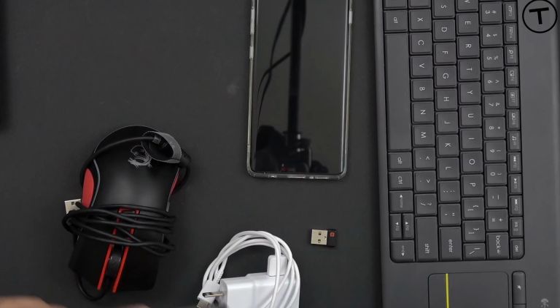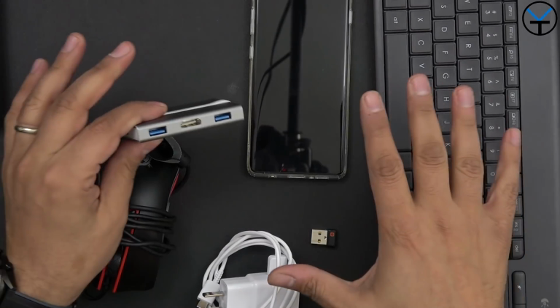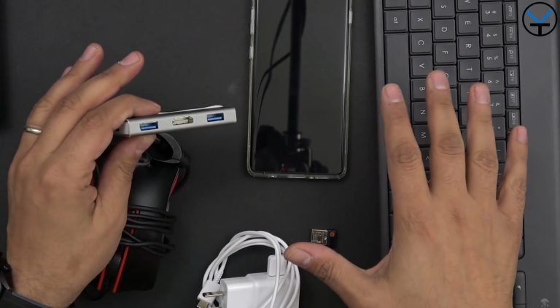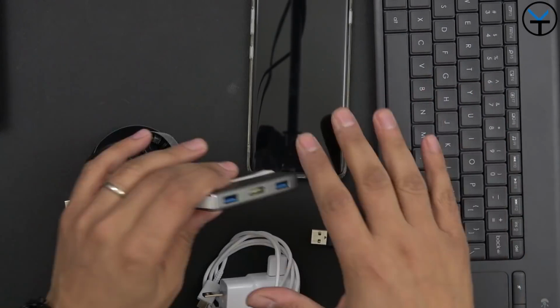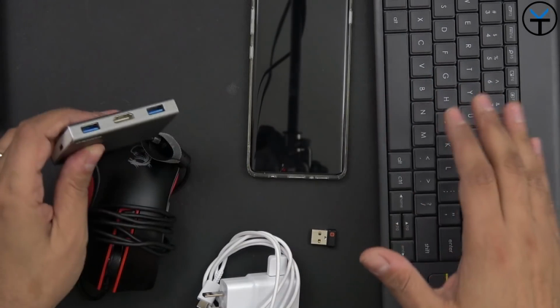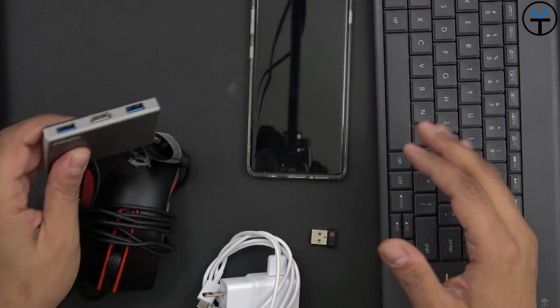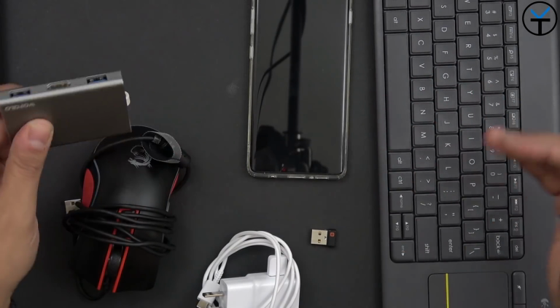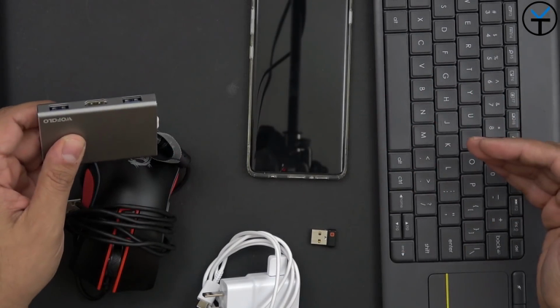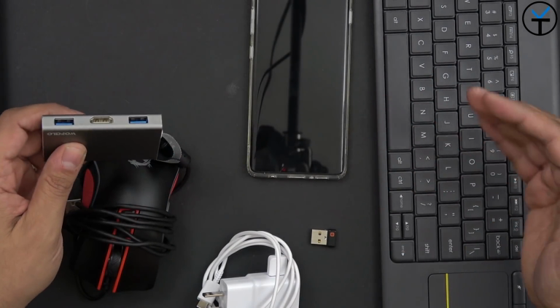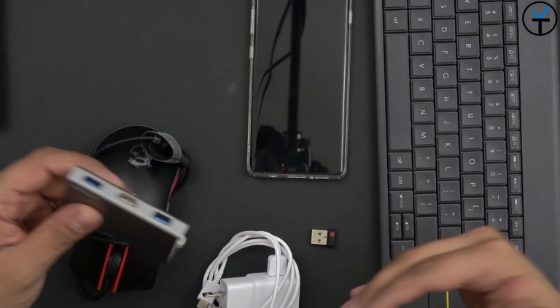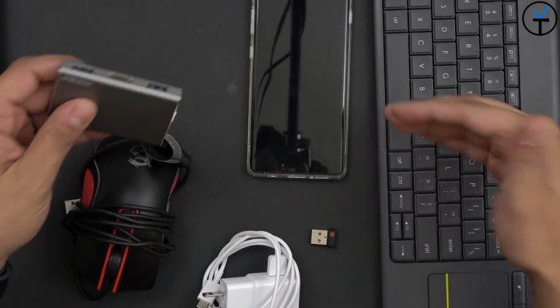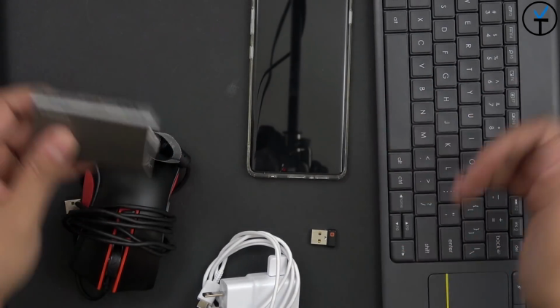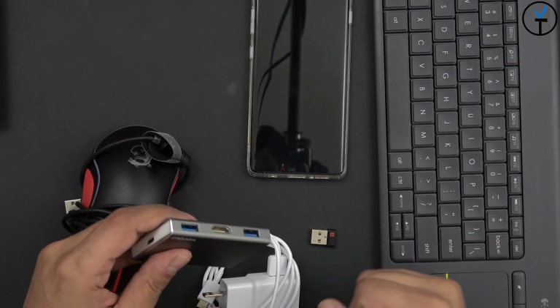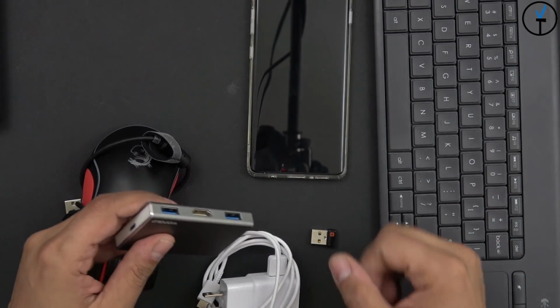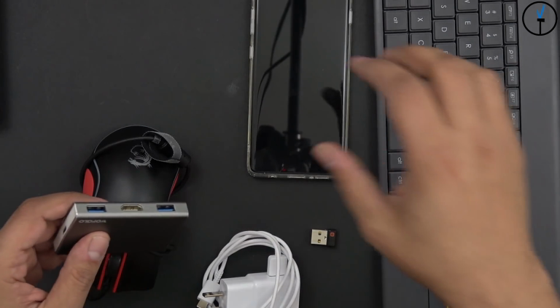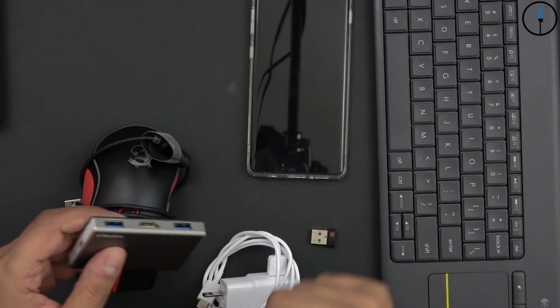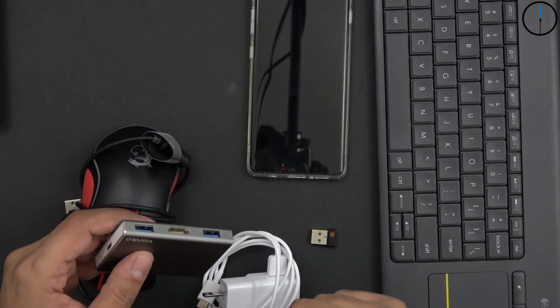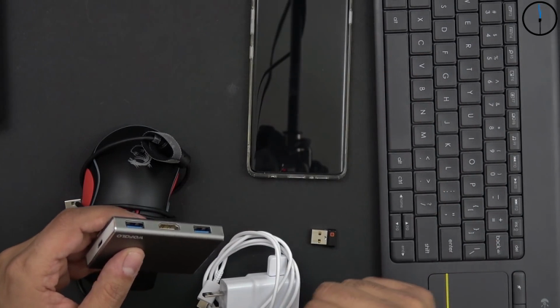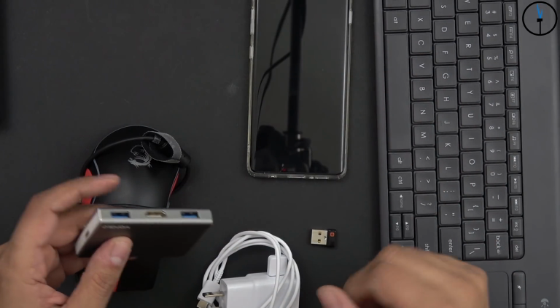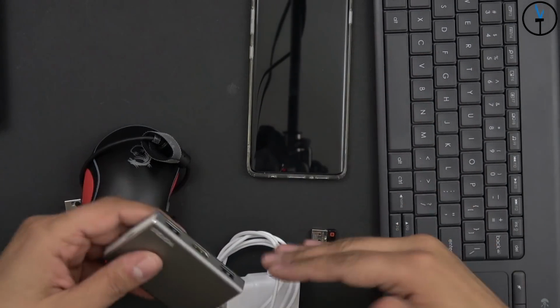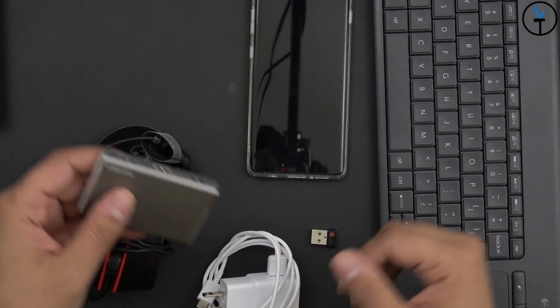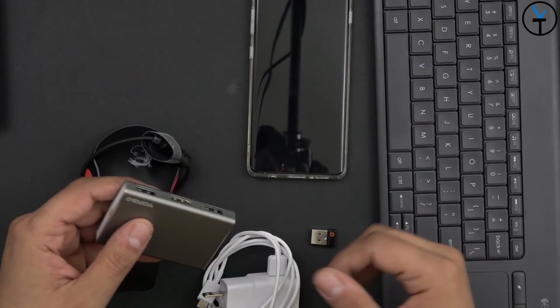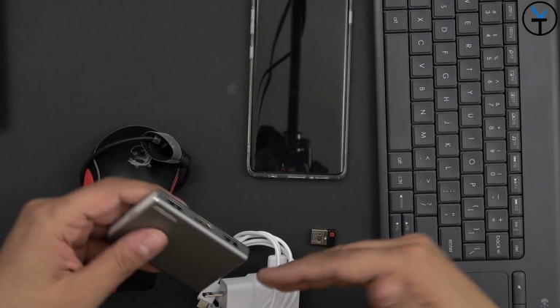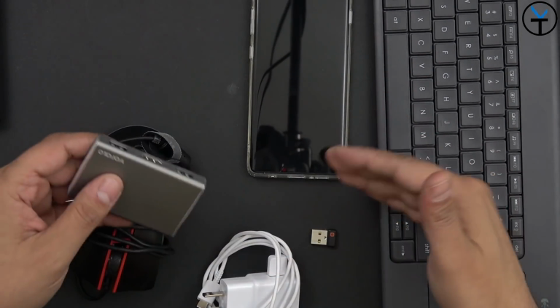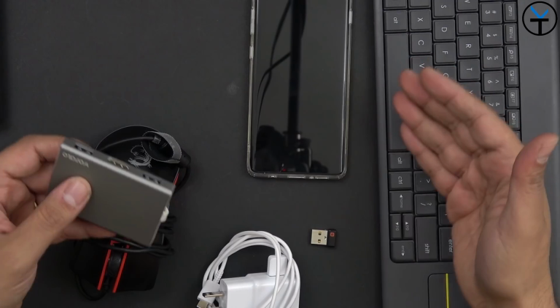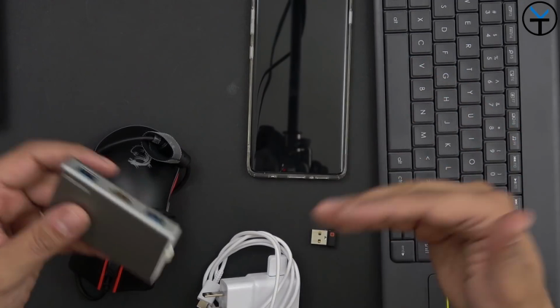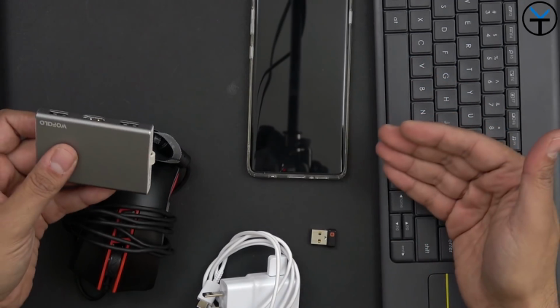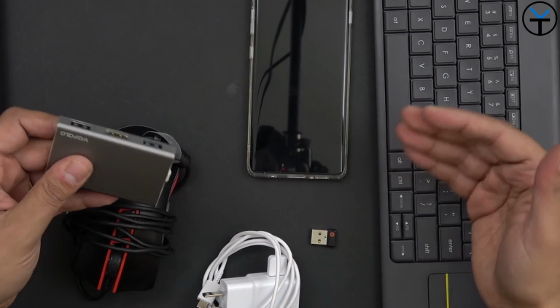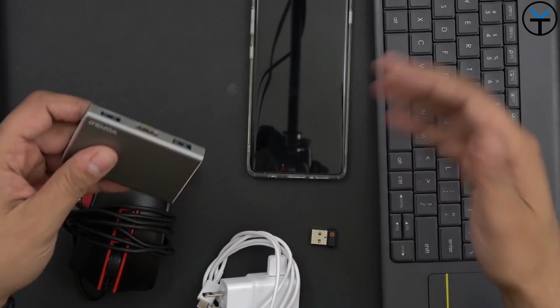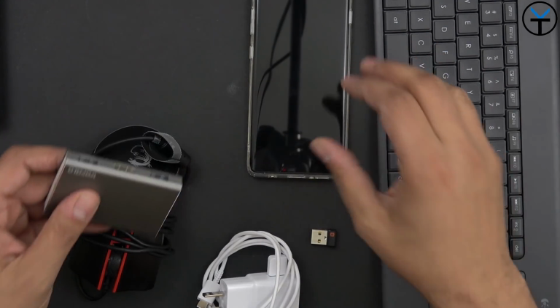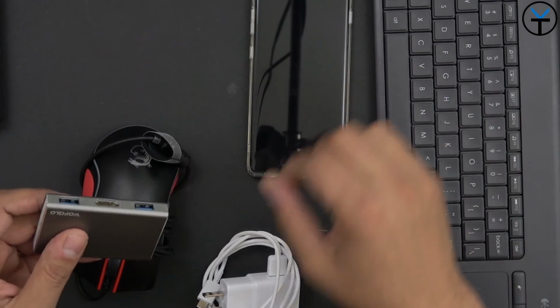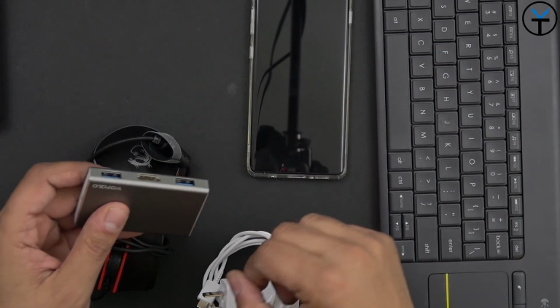The Samsung DeX experience isn't something new, but what we have here is the One UI version of Samsung DeX running on the Galaxy S10 Plus. This will also be pushed out to the S9, S9 Plus, and even the Note 9 whenever they receive the One UI update.